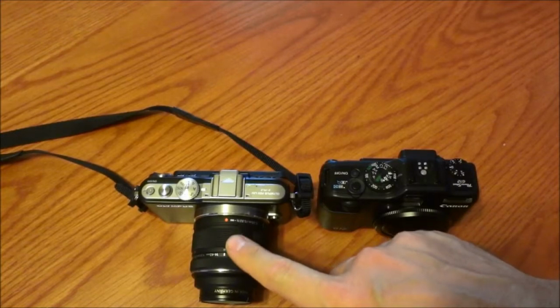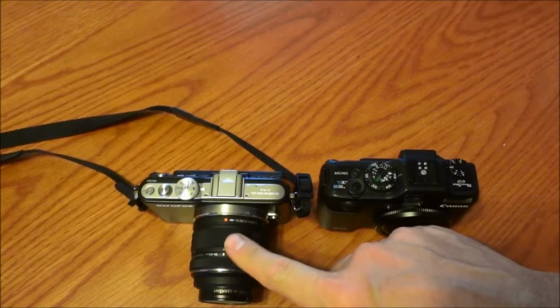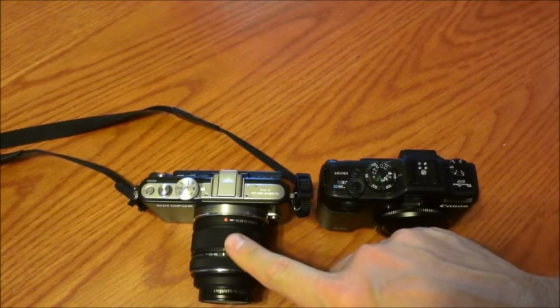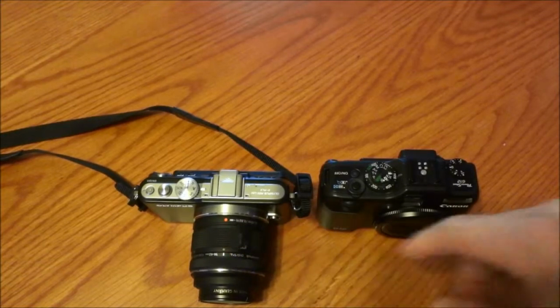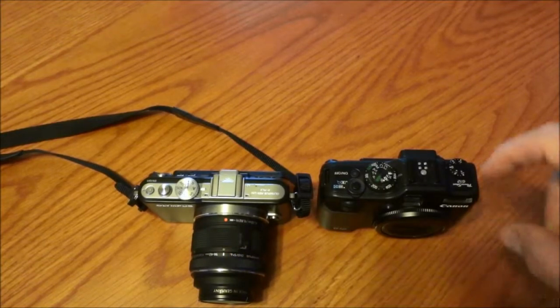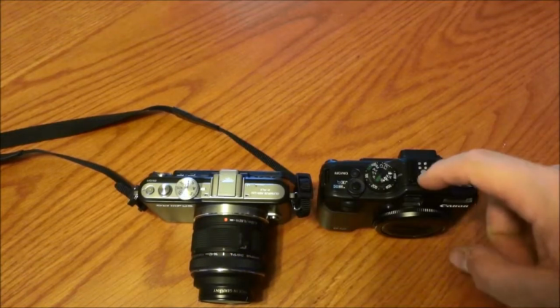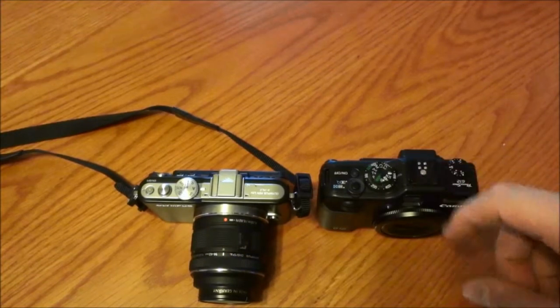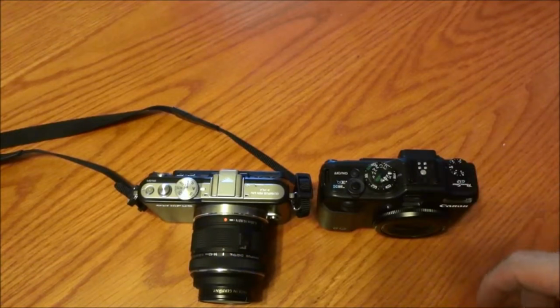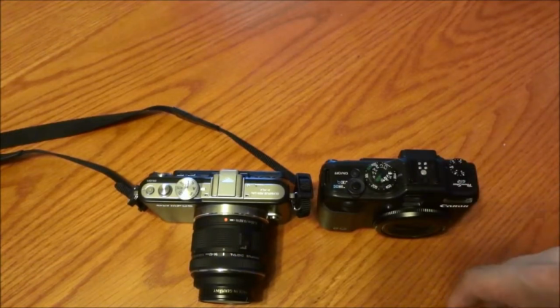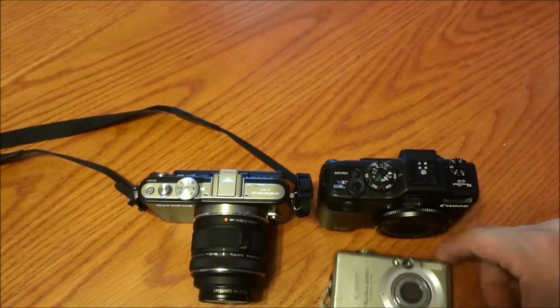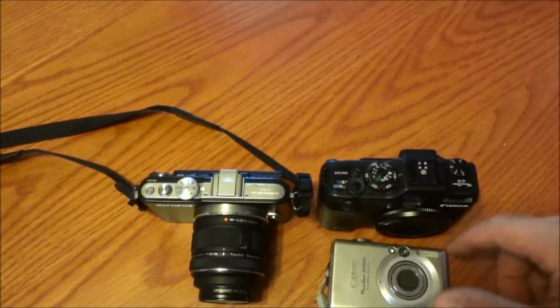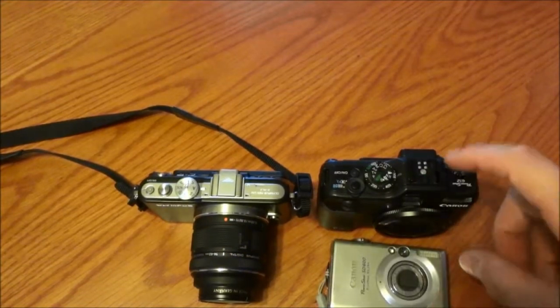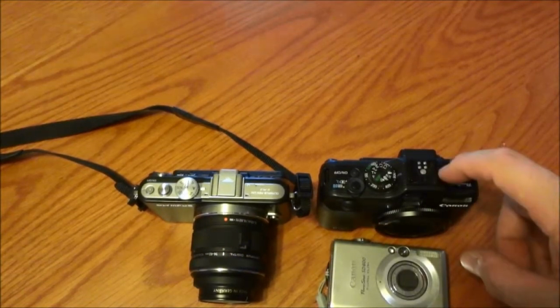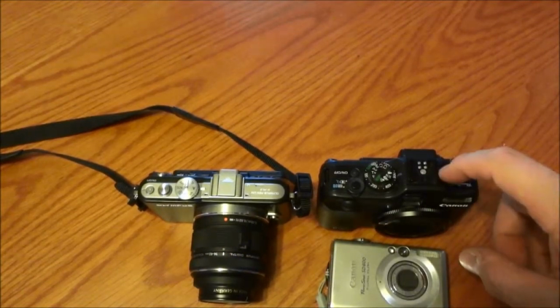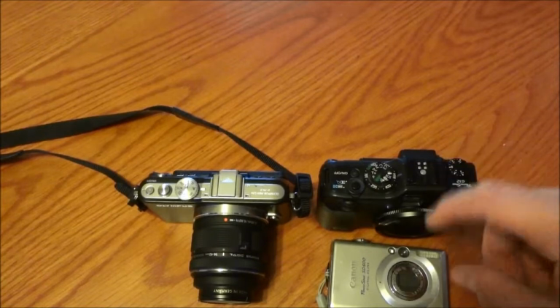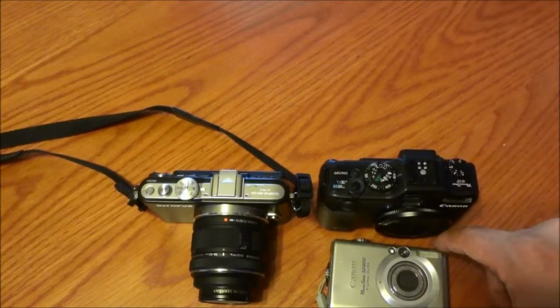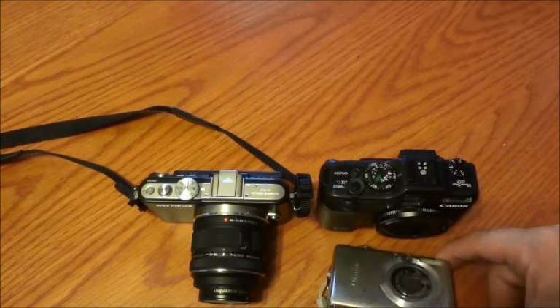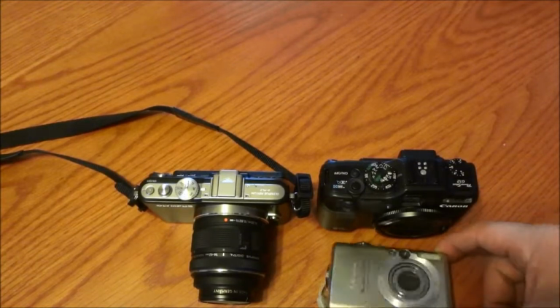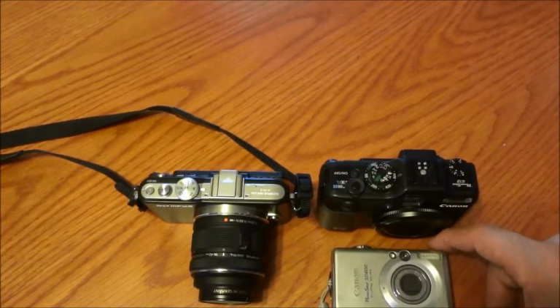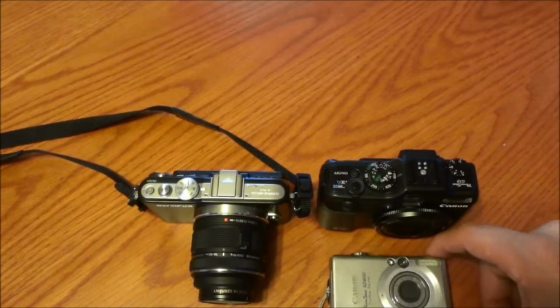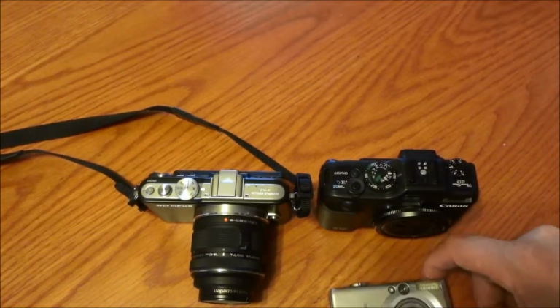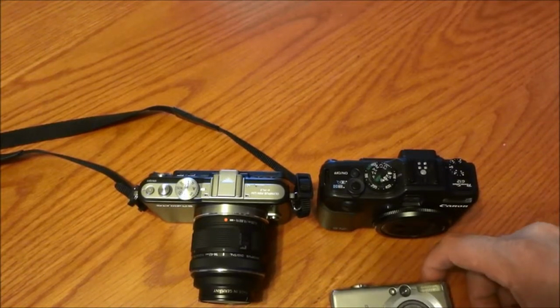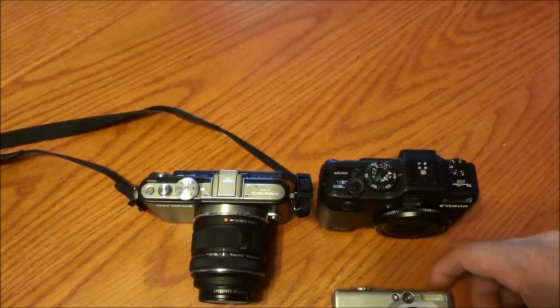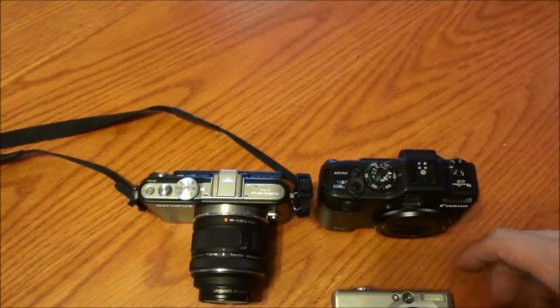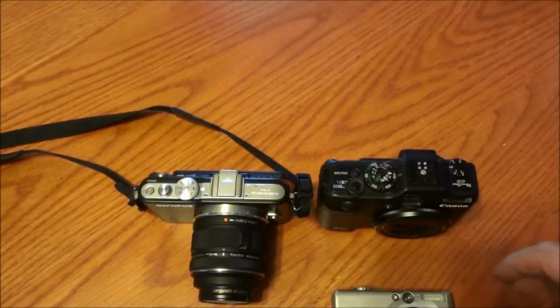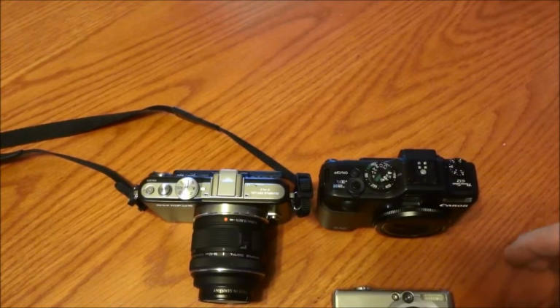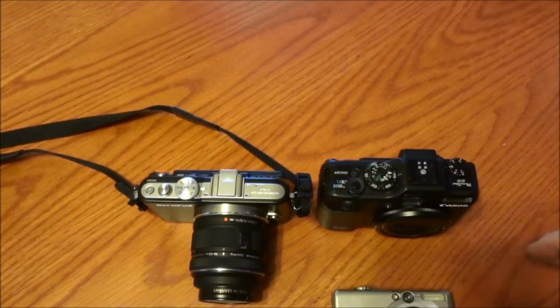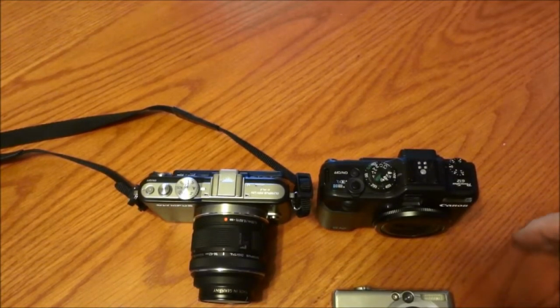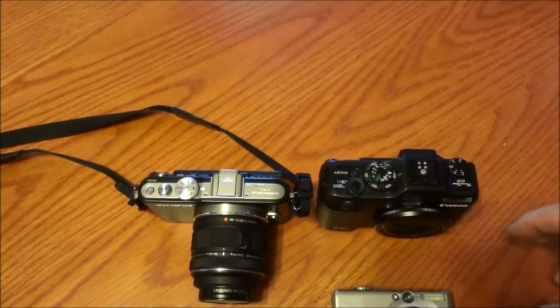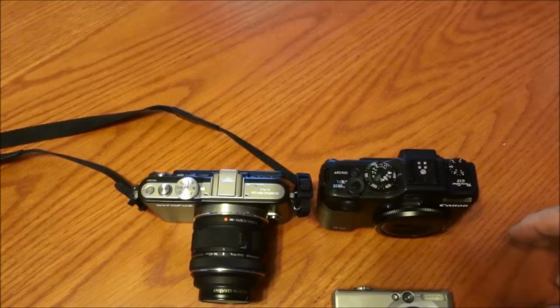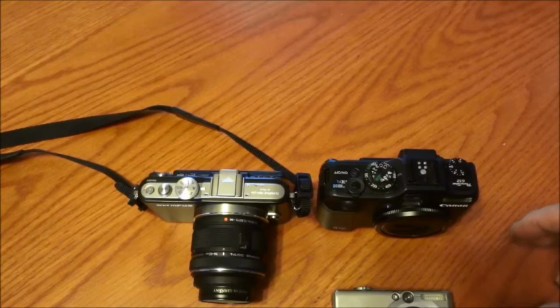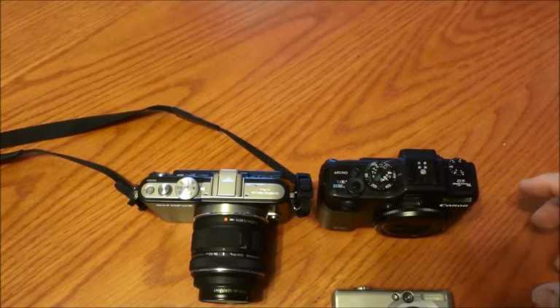it's really about the sensor size, because the sensor in this Canon is basically the same as any tiny little point-and-shoot, and that's where you're not doing yourself any favor.